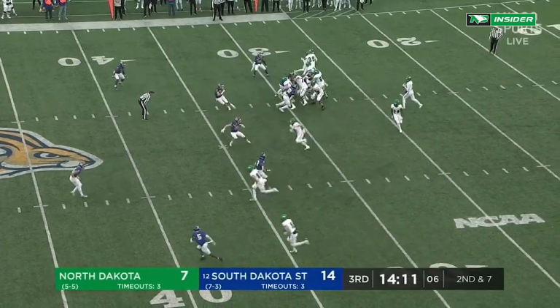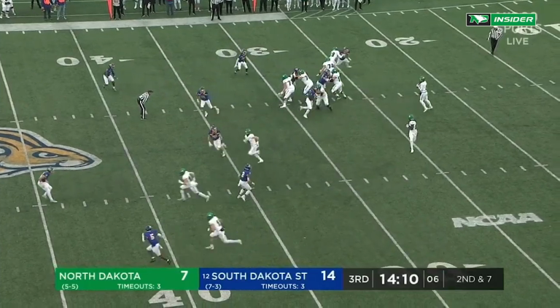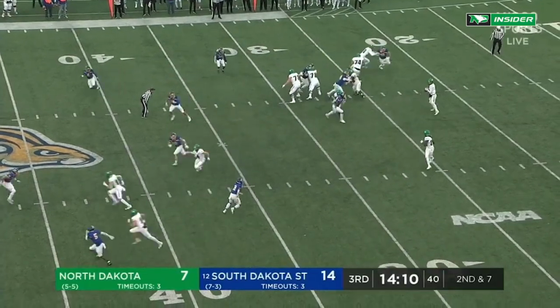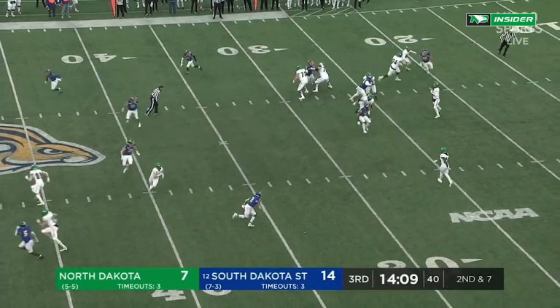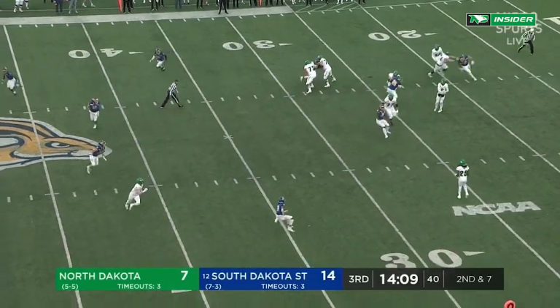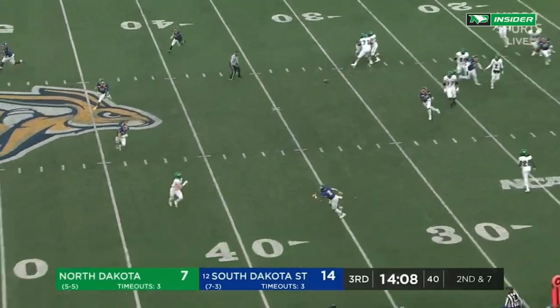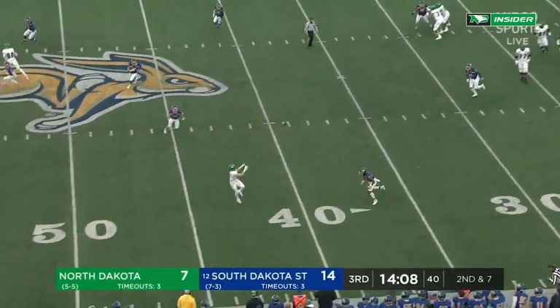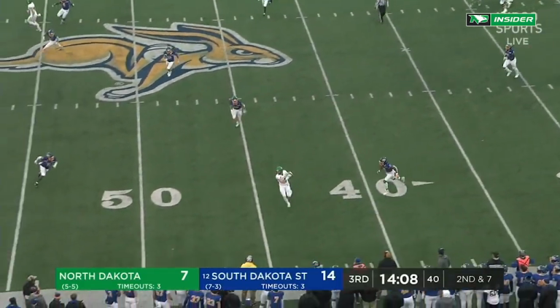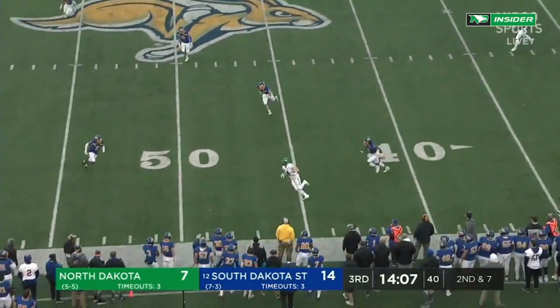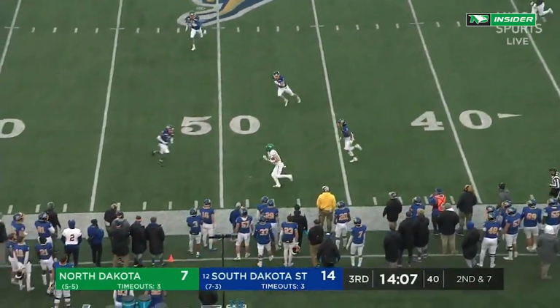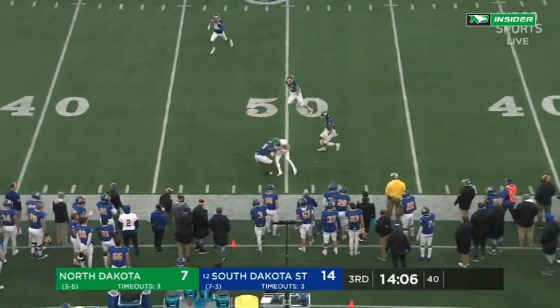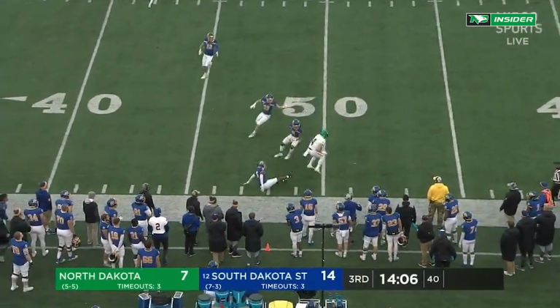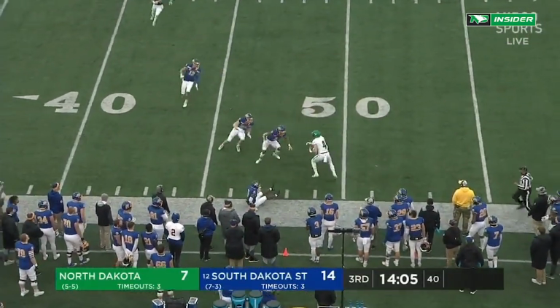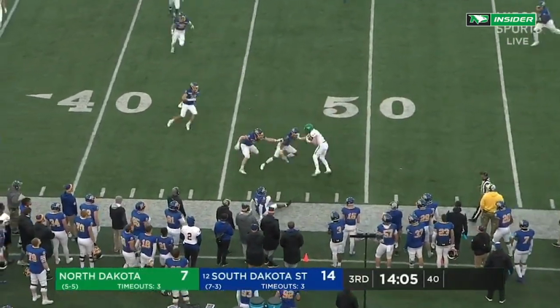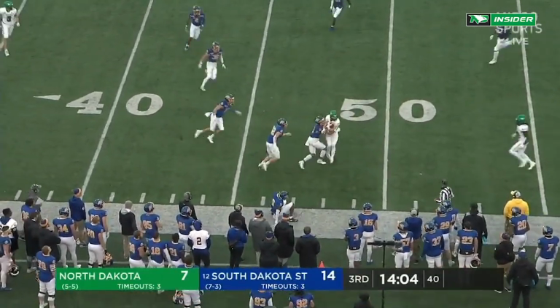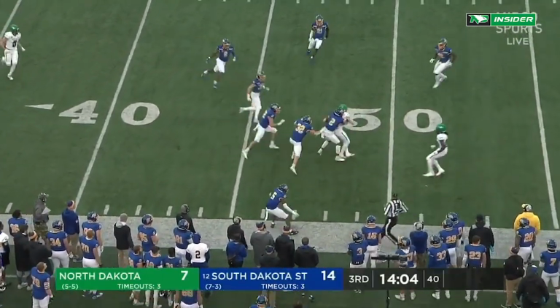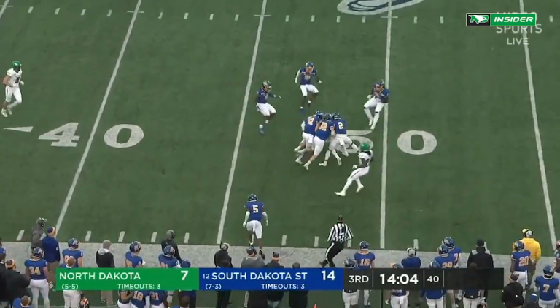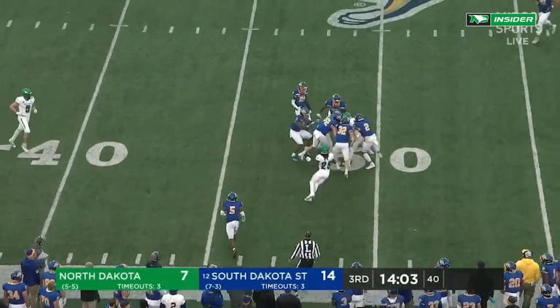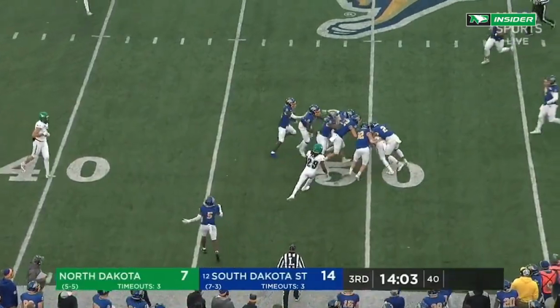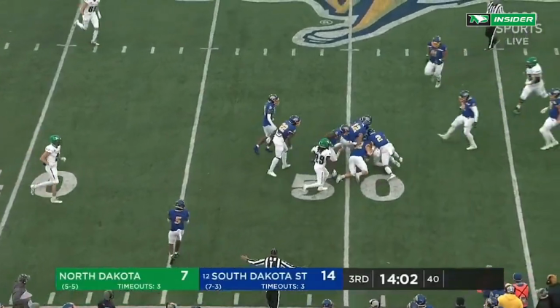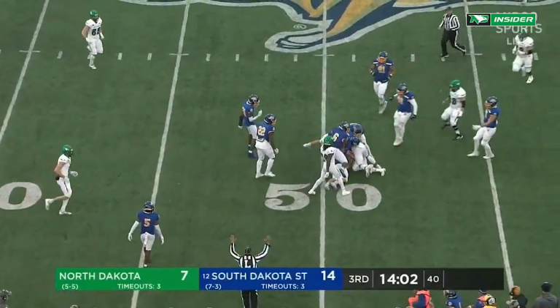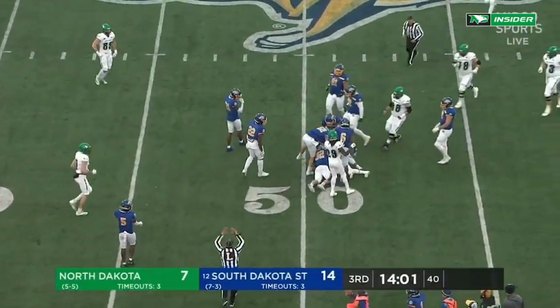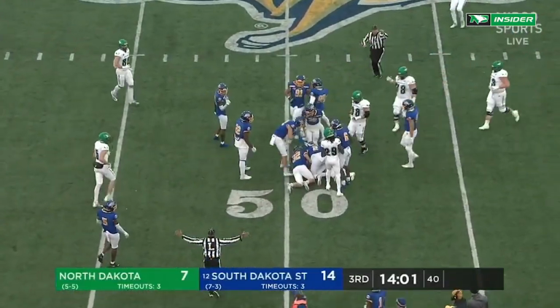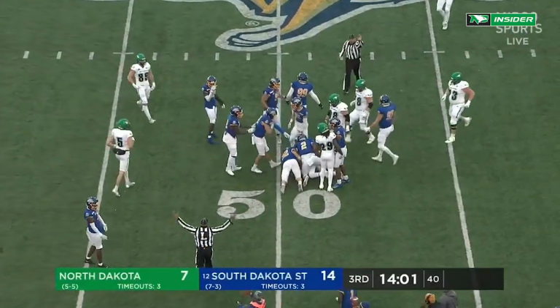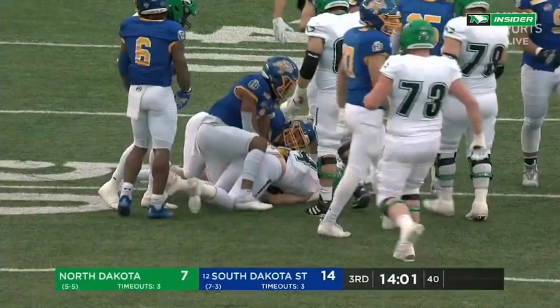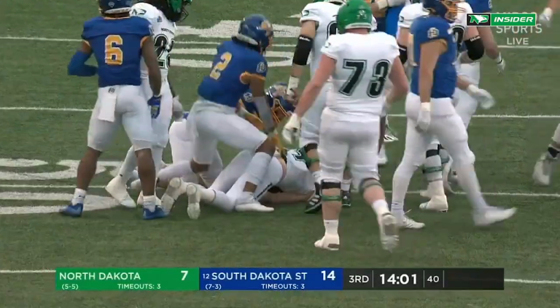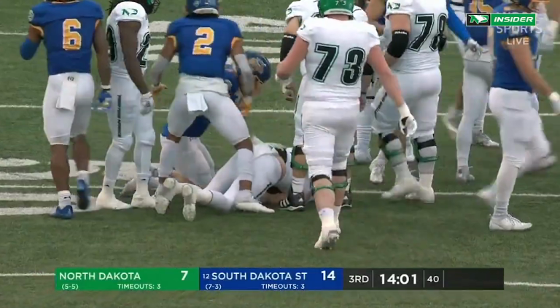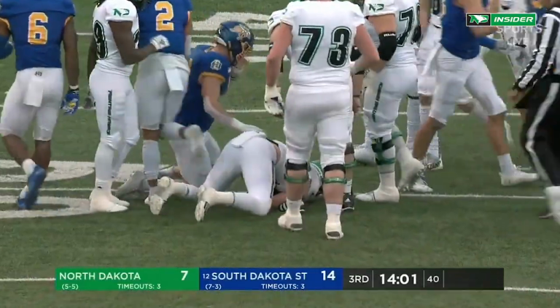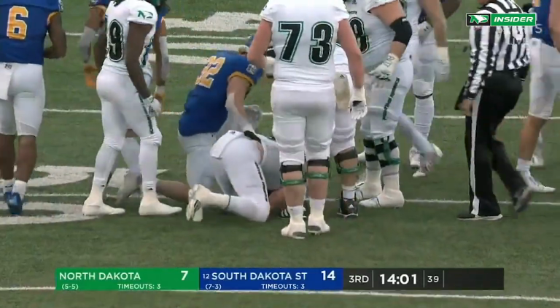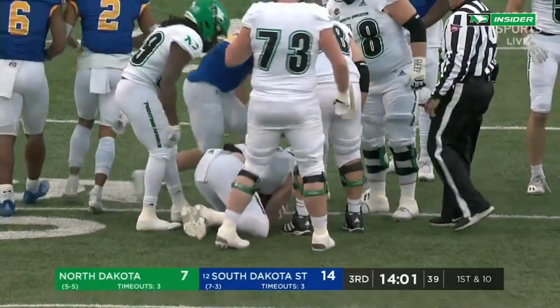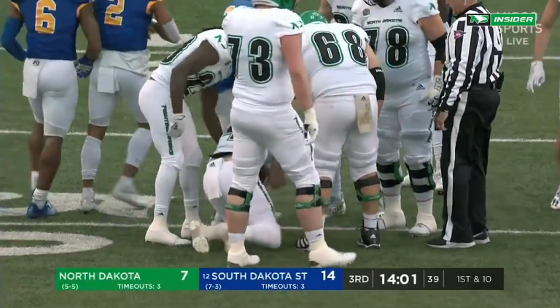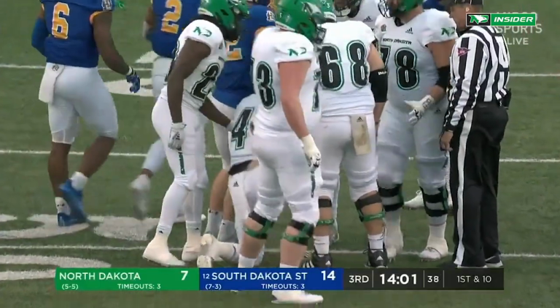Fake to Smith. Plenty of time to look and deliver — Schuster on the money again to Boltman. Brock Boltman bounced off Dyshawn Gales and kept it alive to the SDSU 48-yard line.